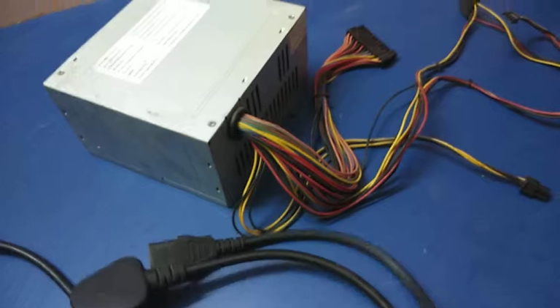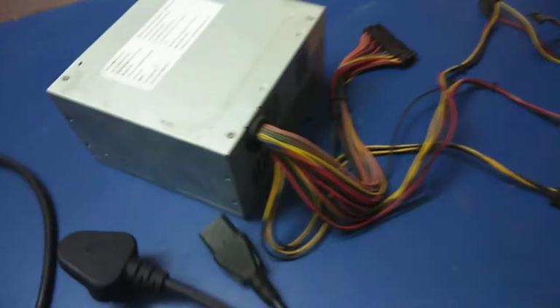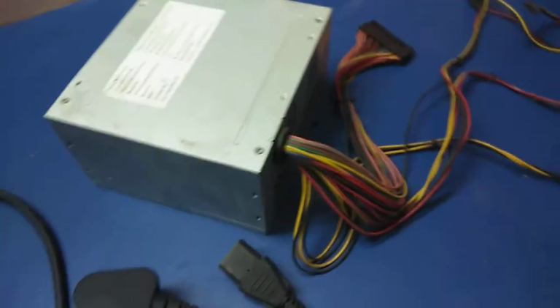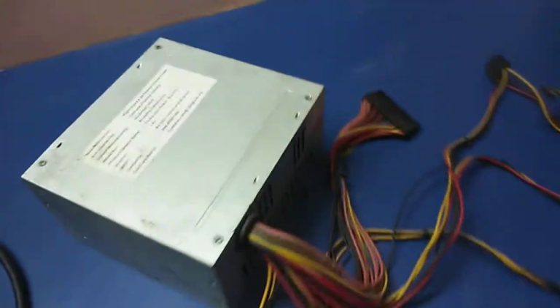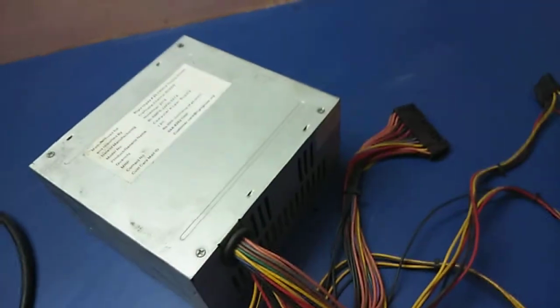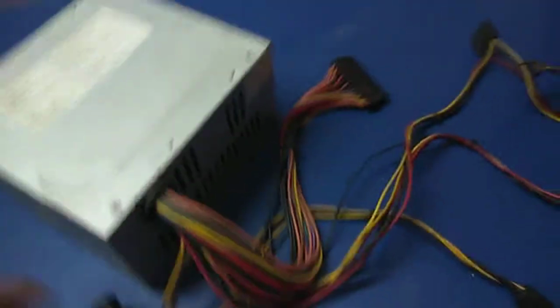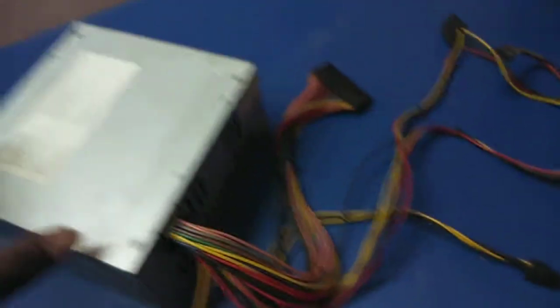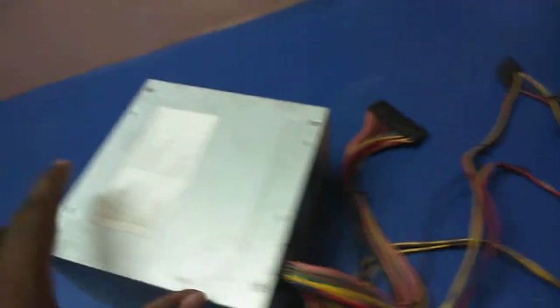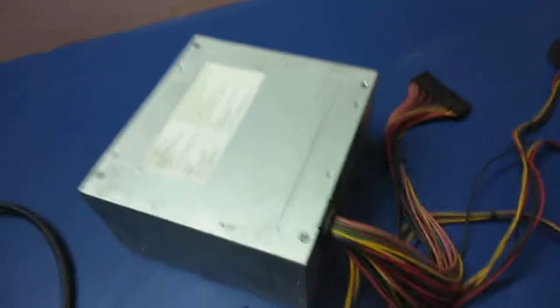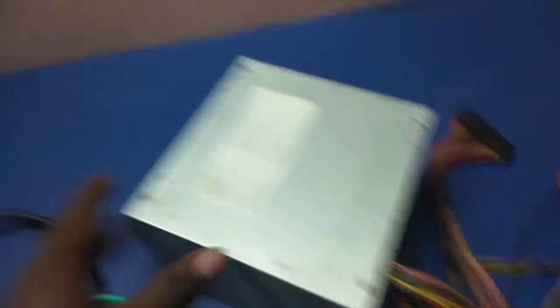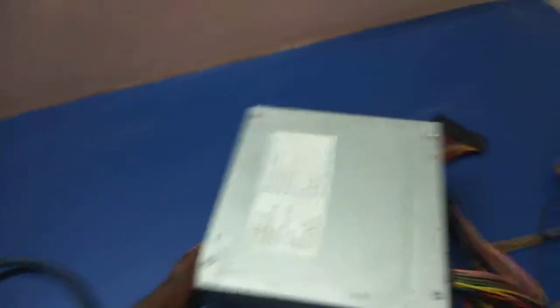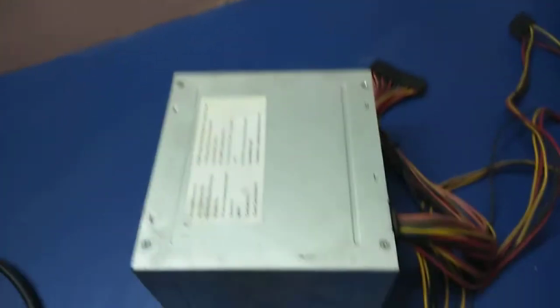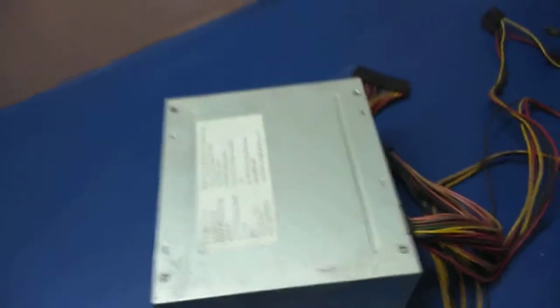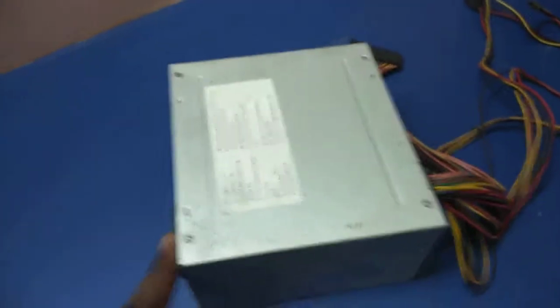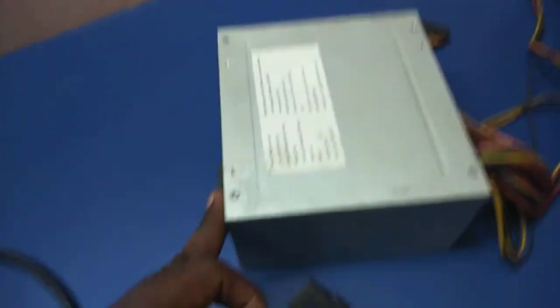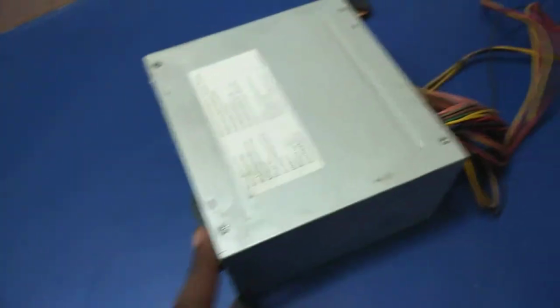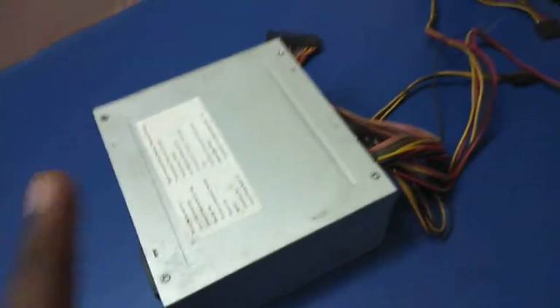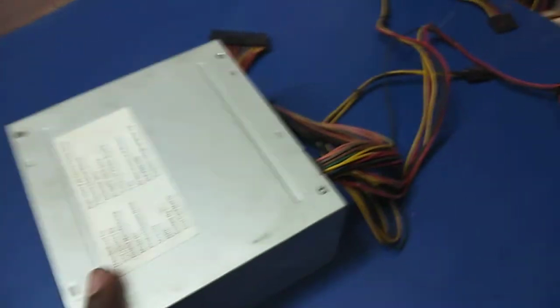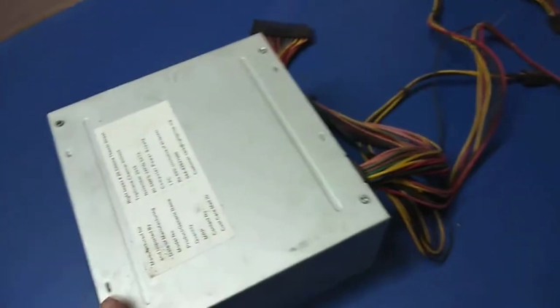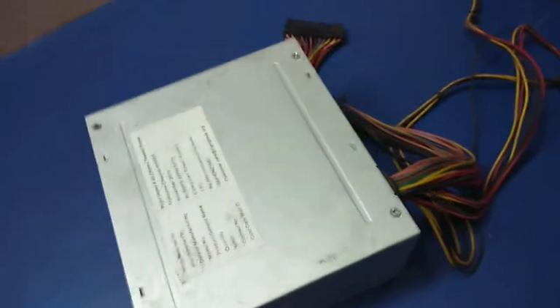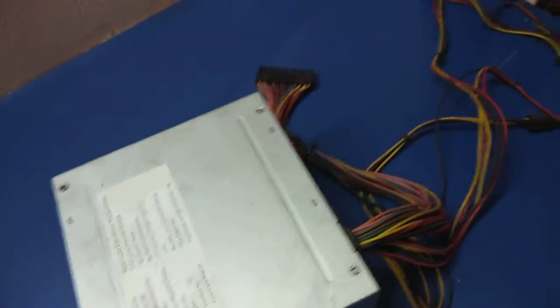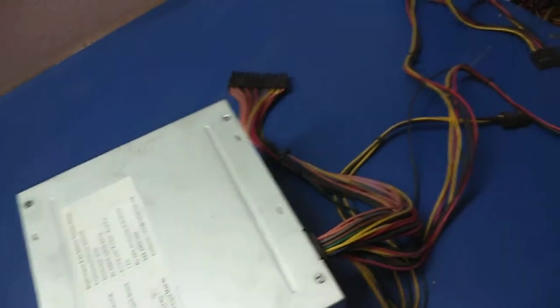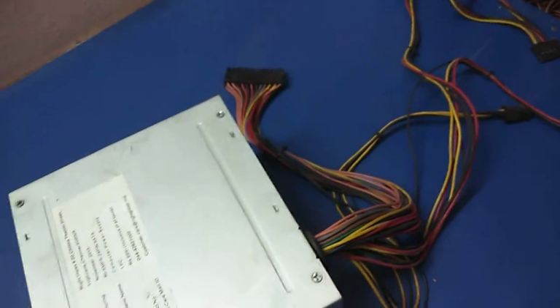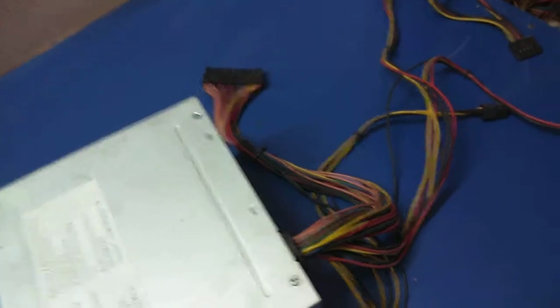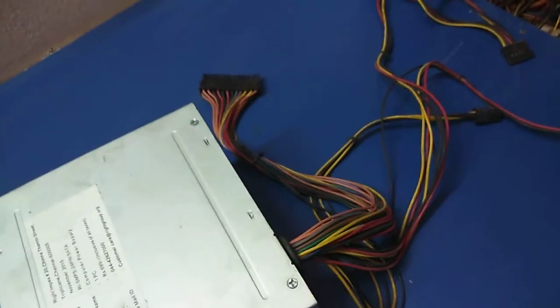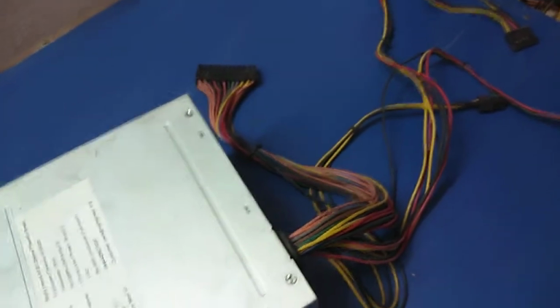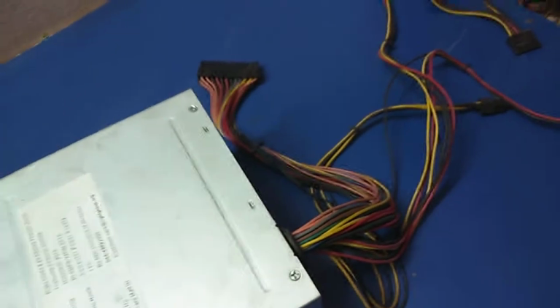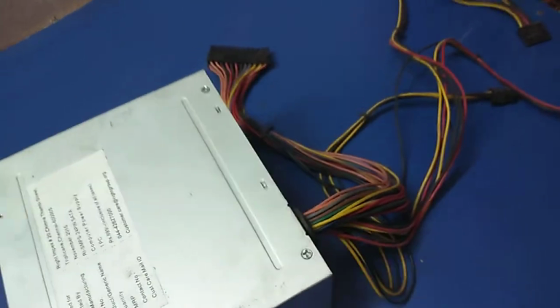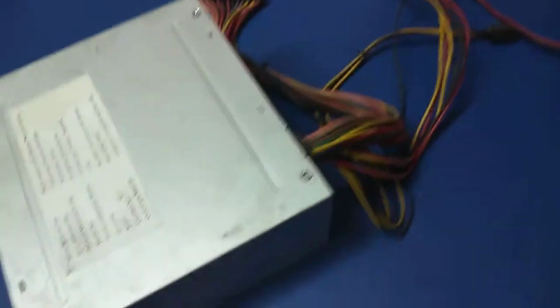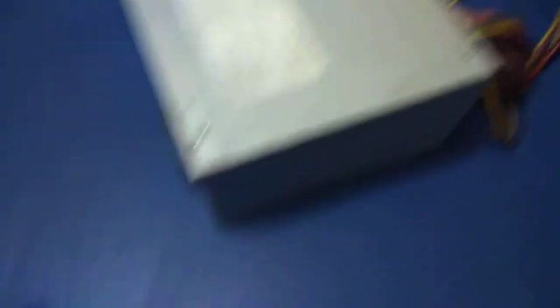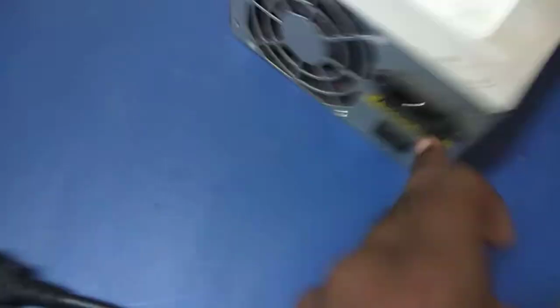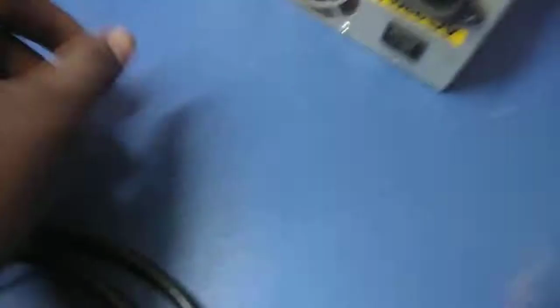Hi guys, I am going to show you how to check if an SMPS is working or not. This is an SMPS — it is a part of a computer. The SMPS is useful to supply power and voltages to all components on the motherboard.